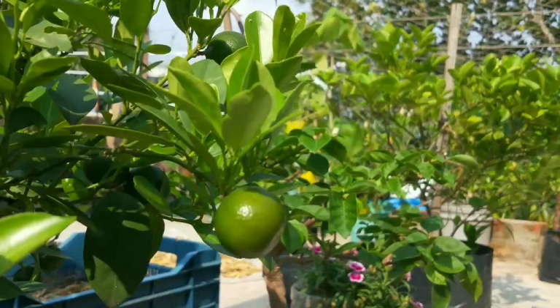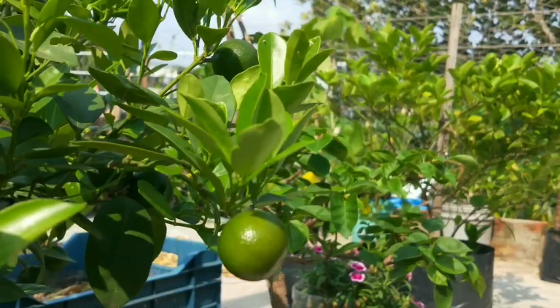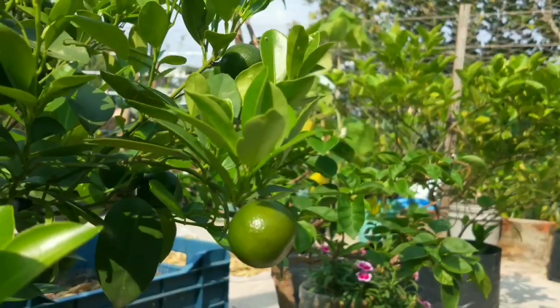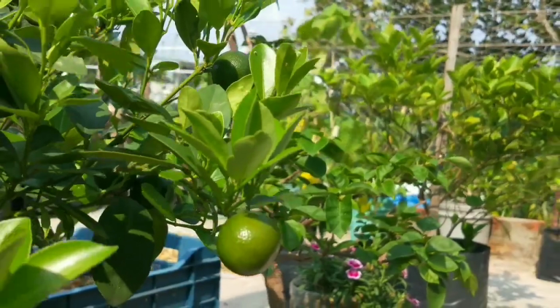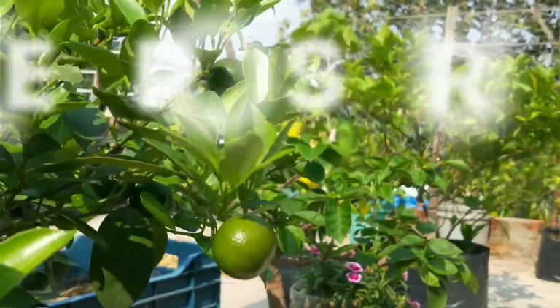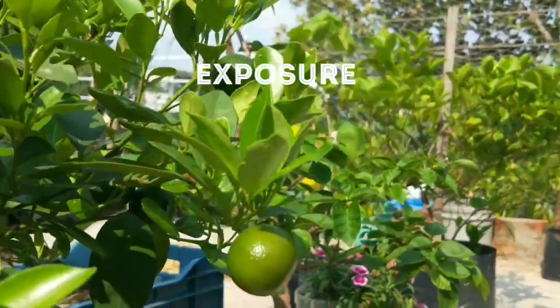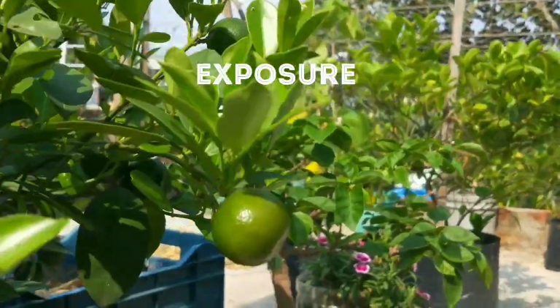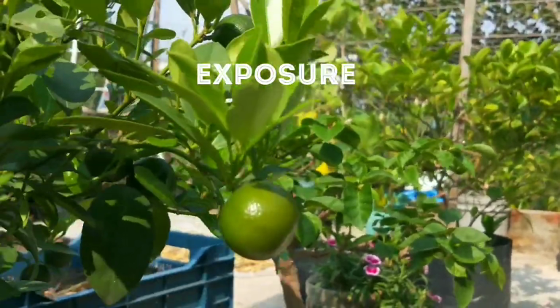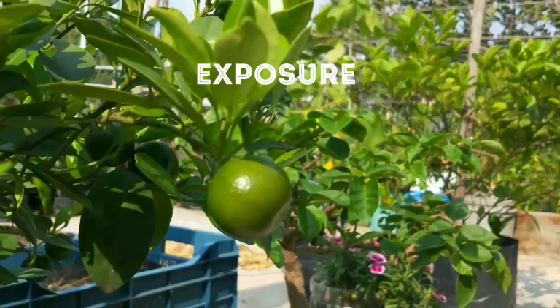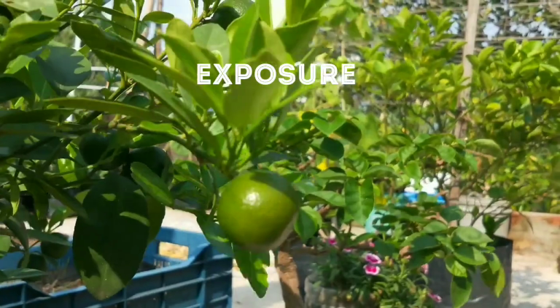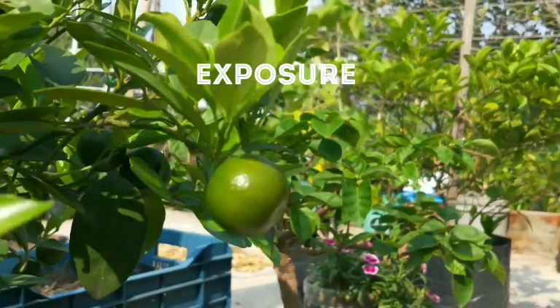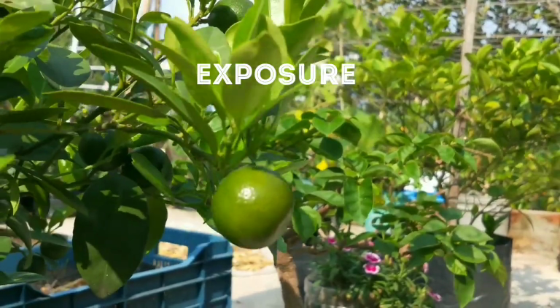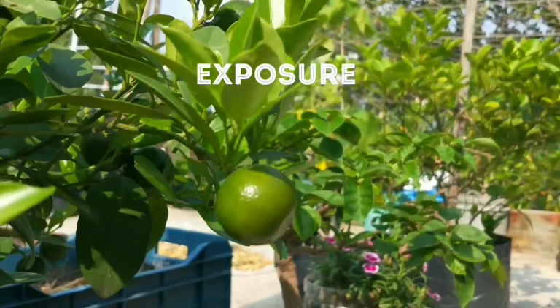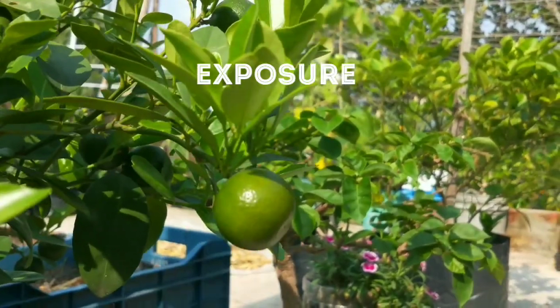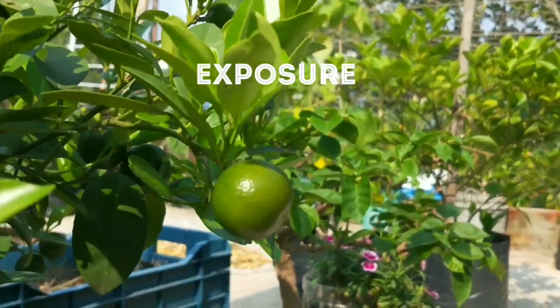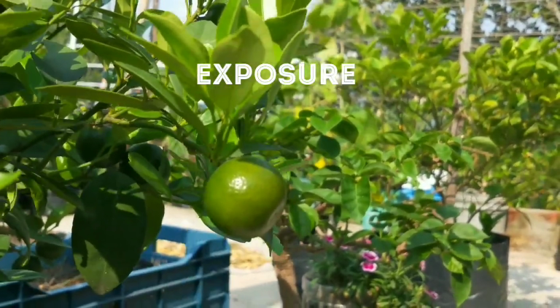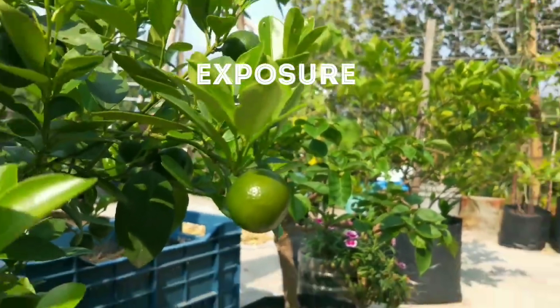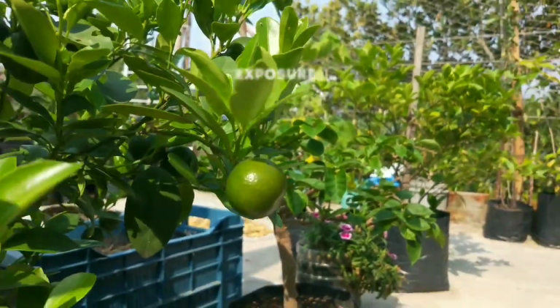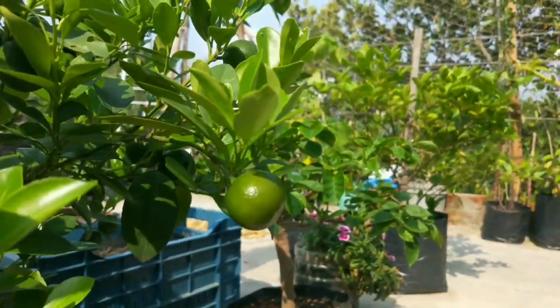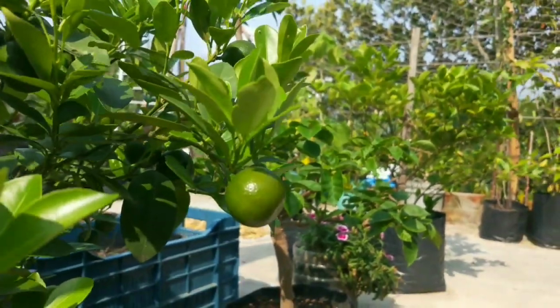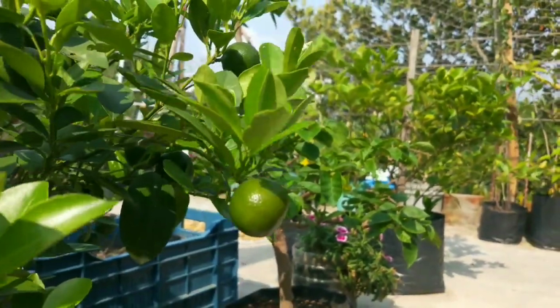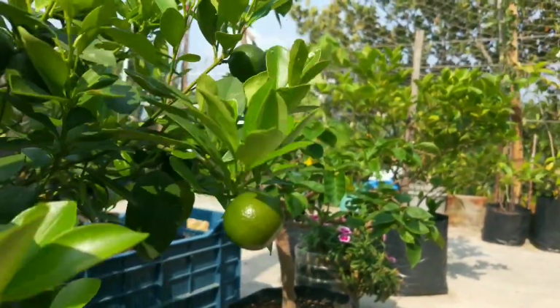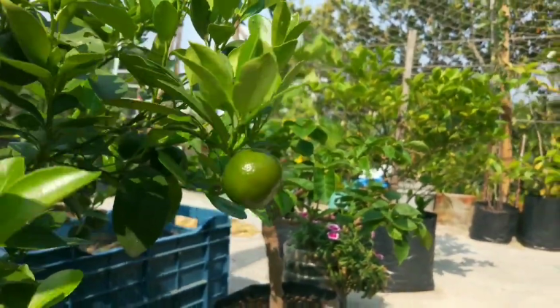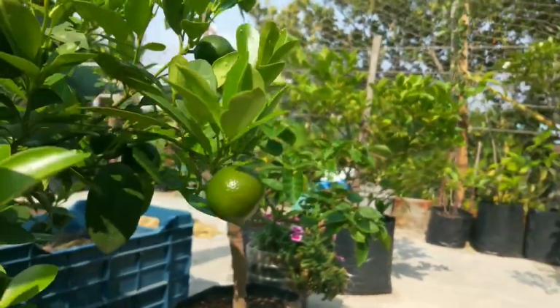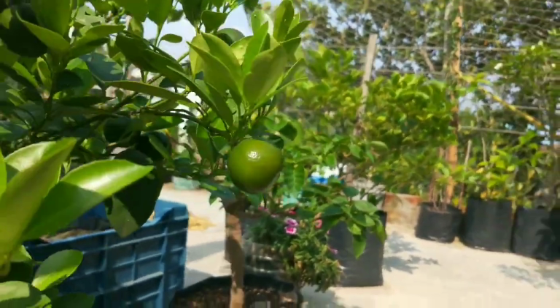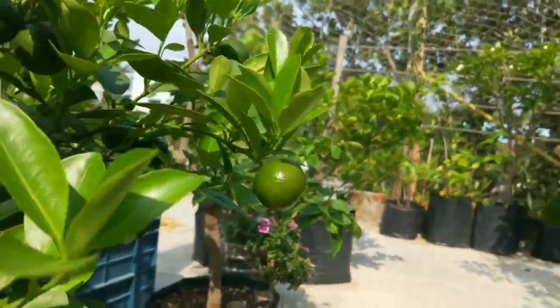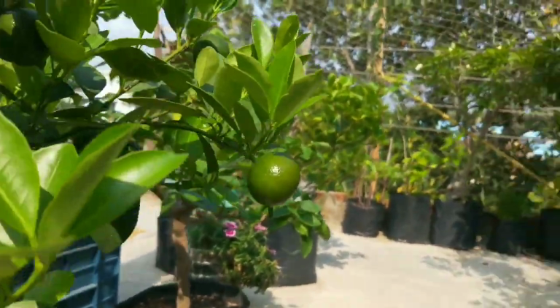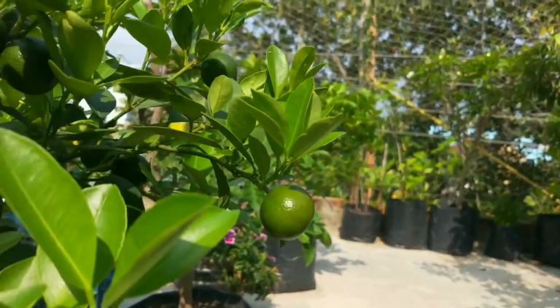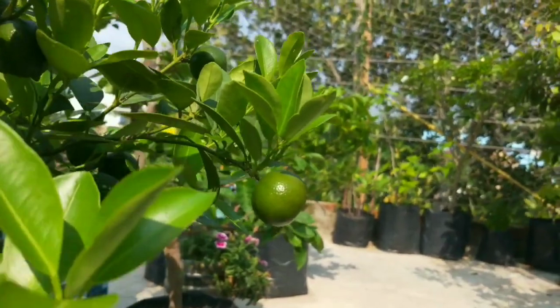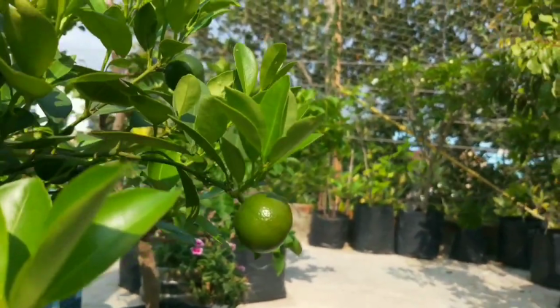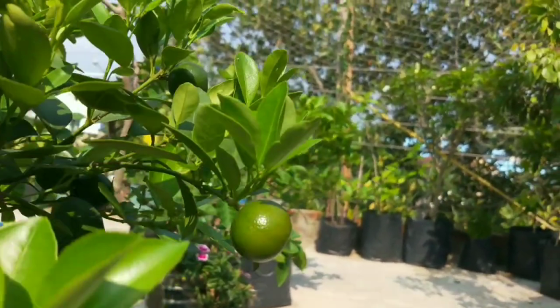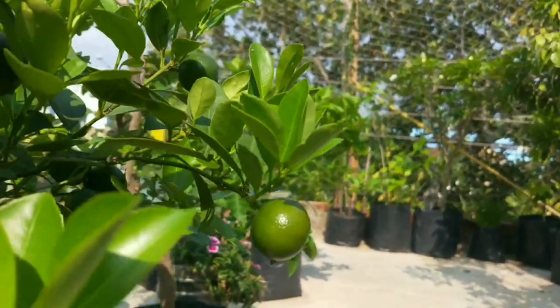Lemons love full sun. Five days after planting, move them to a sunny area so that it gets 8 to 10 hours of direct sunlight.